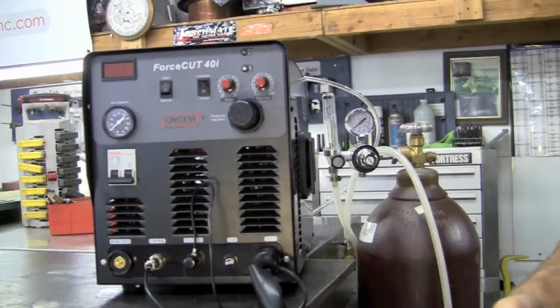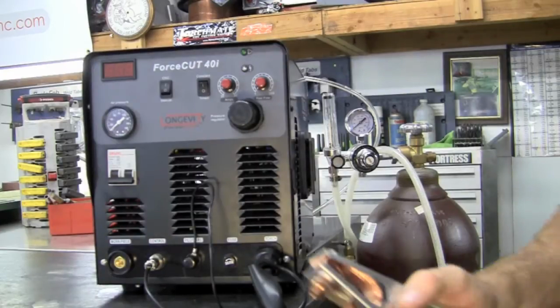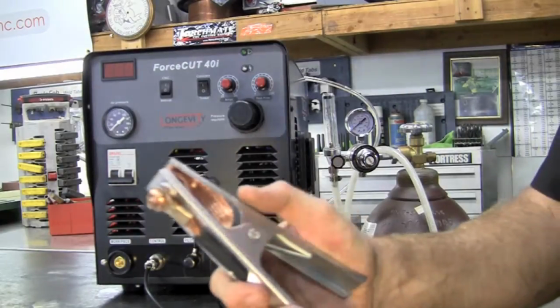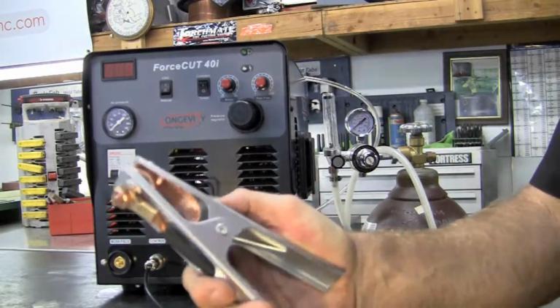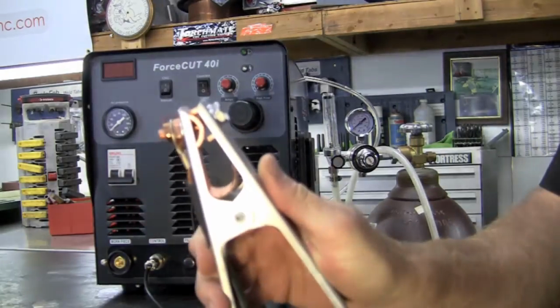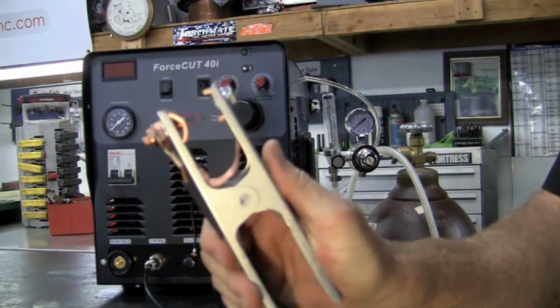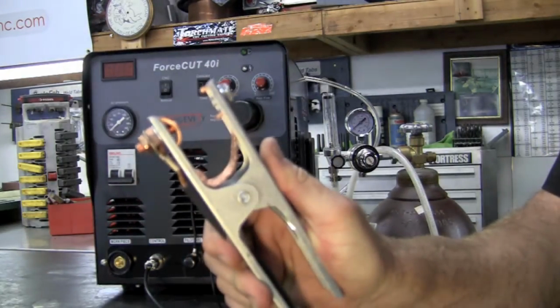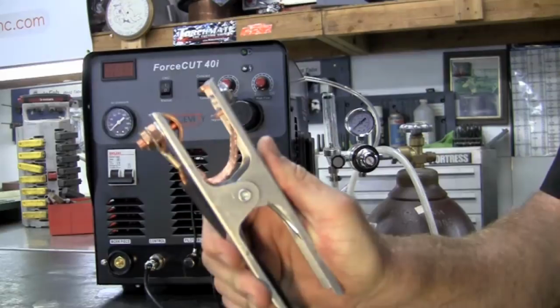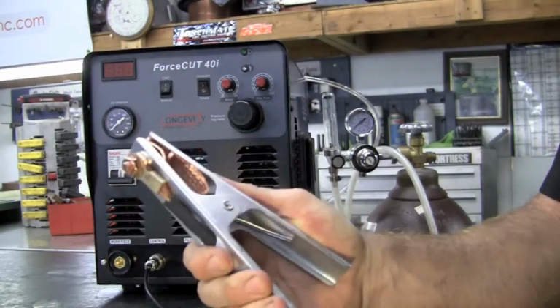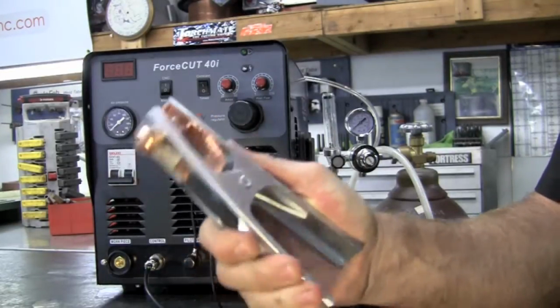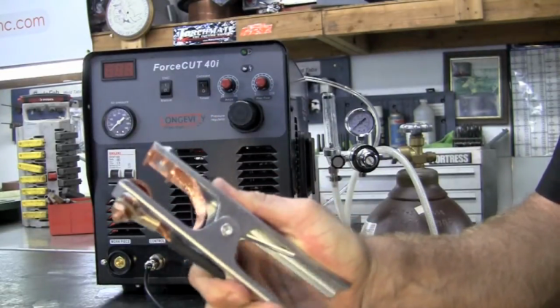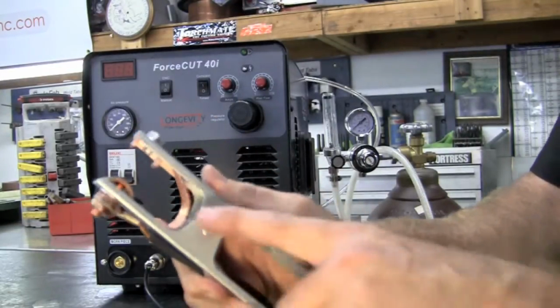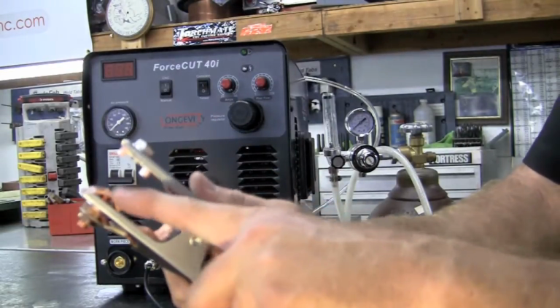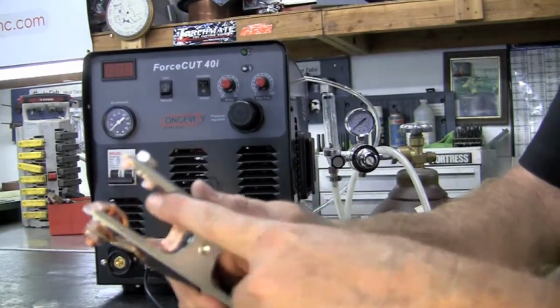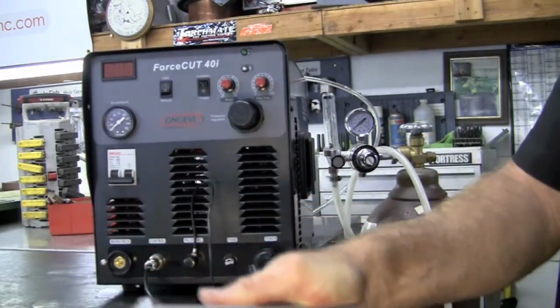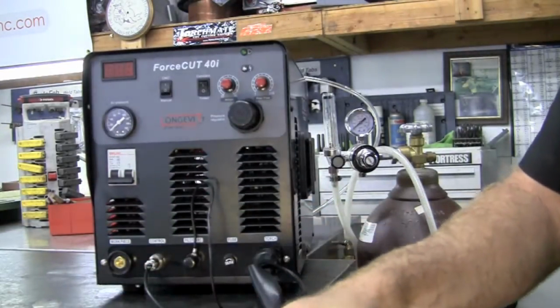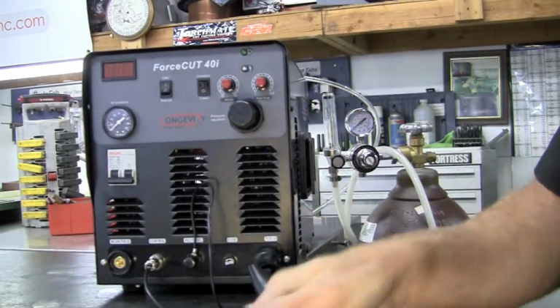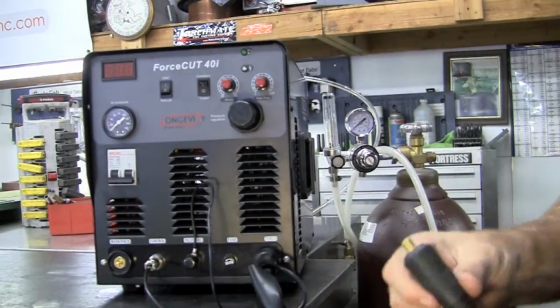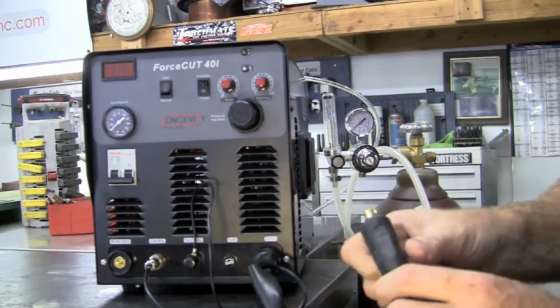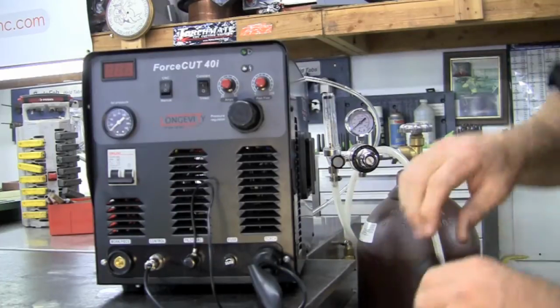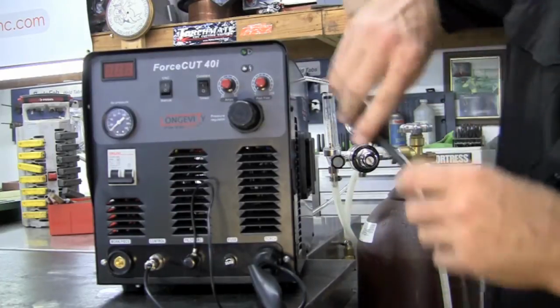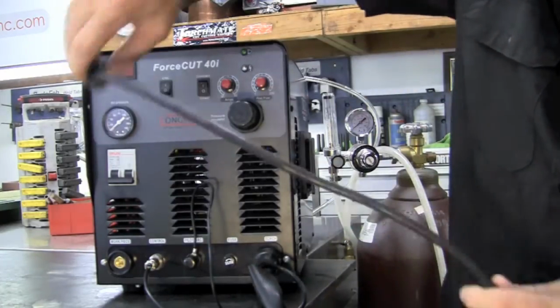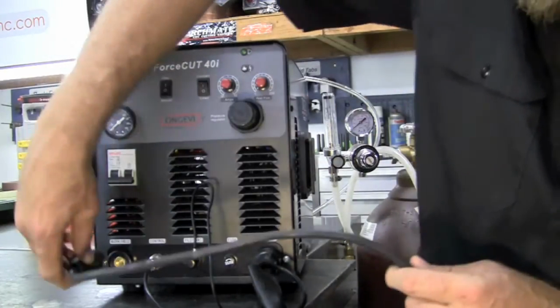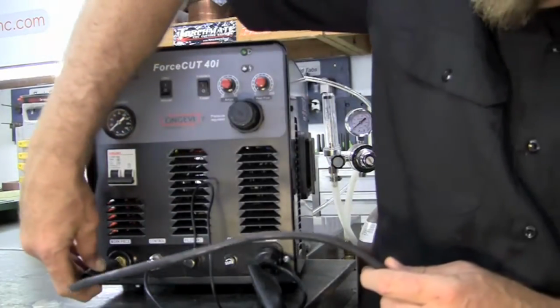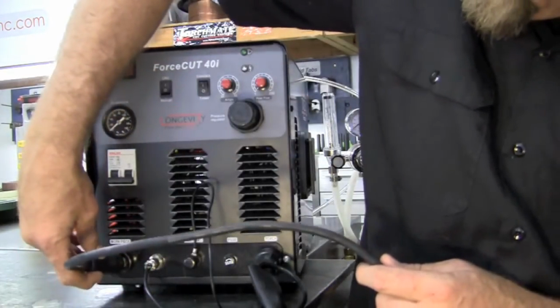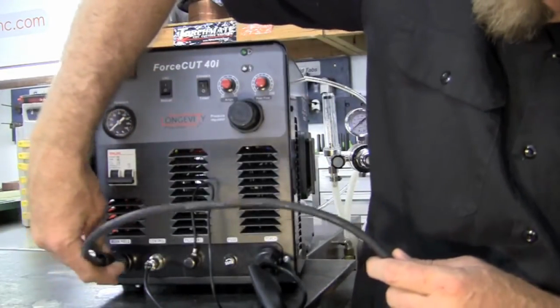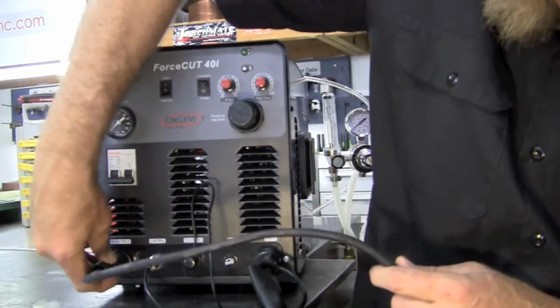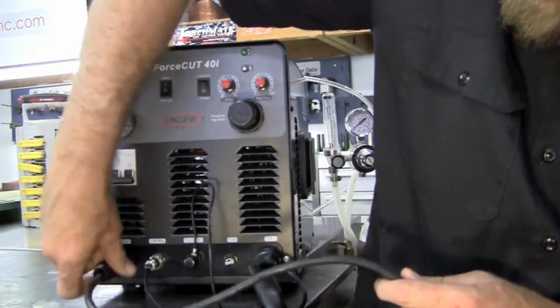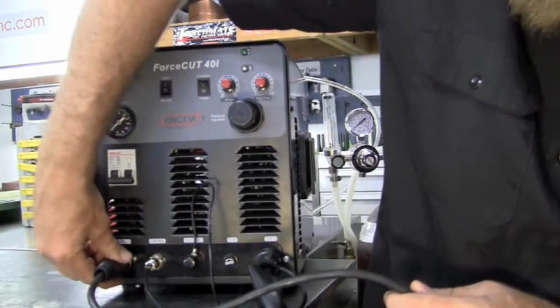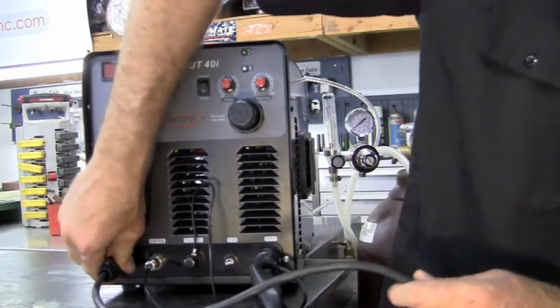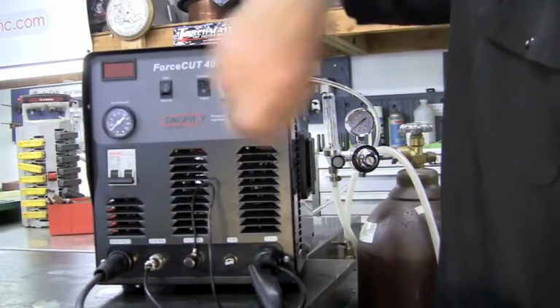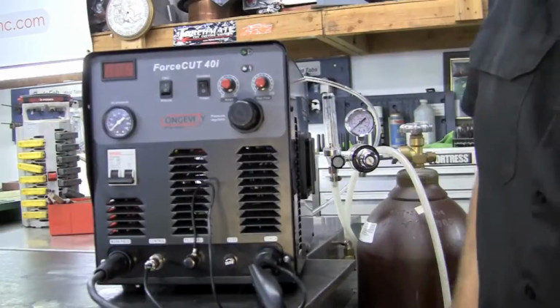Now for the grounding clamp — Longevity supplies us with a very nice high-tension copper-lined ground. That simply plugs into the machine where it says work piece, and you give it a twist and that tightens it down.